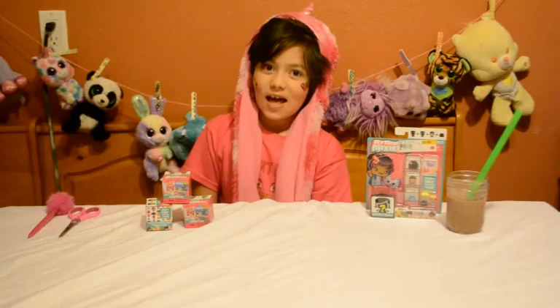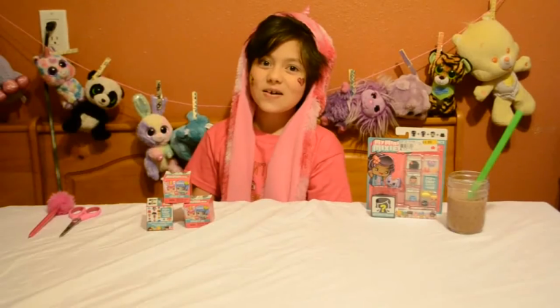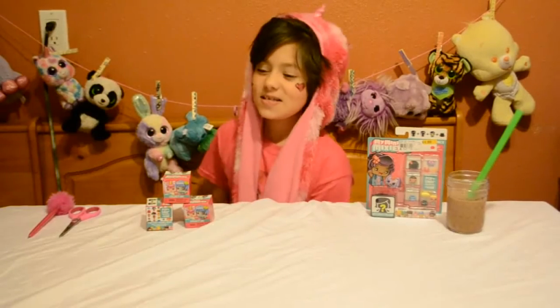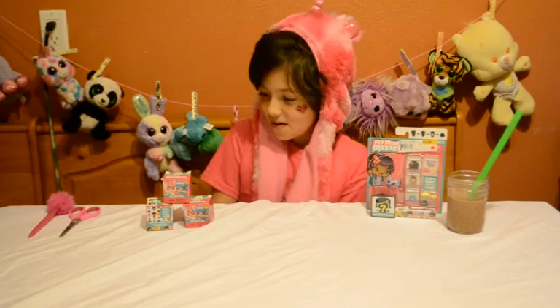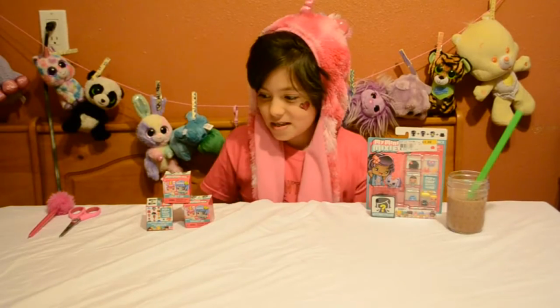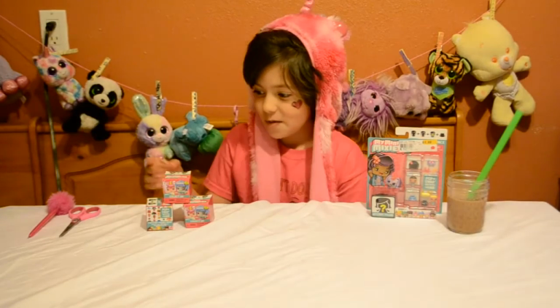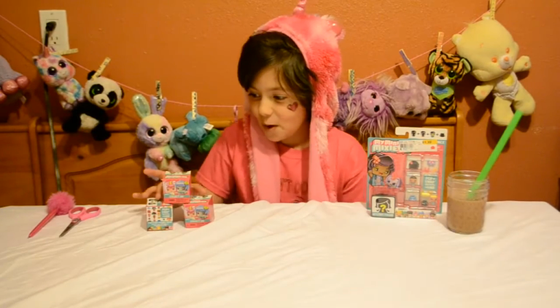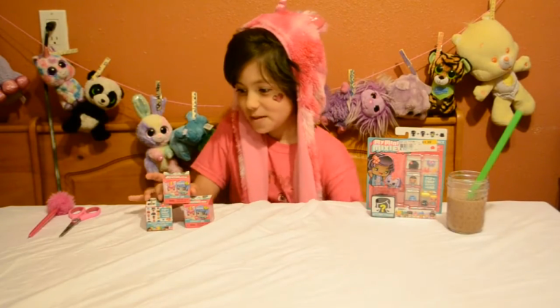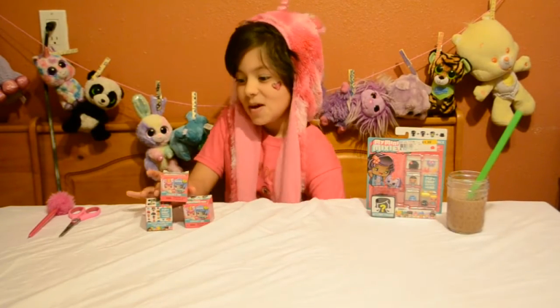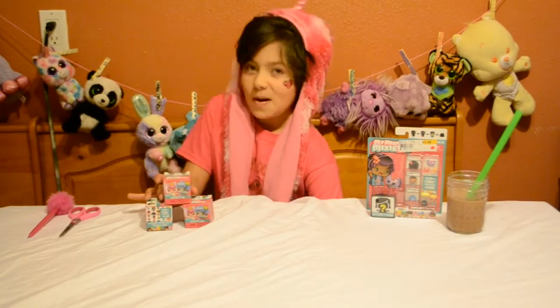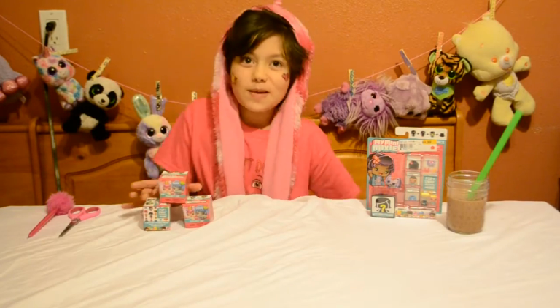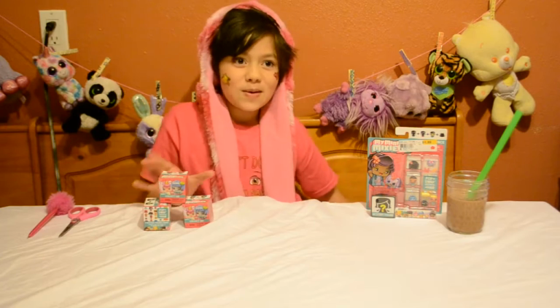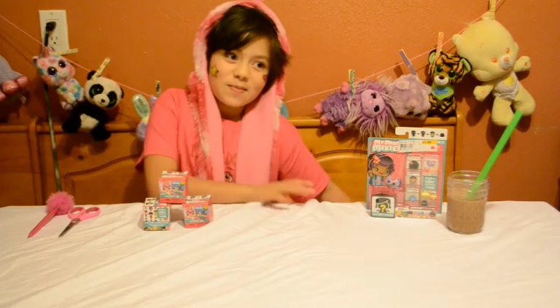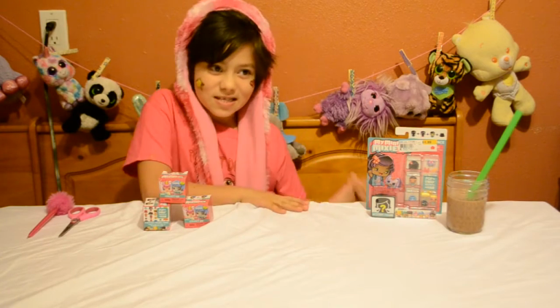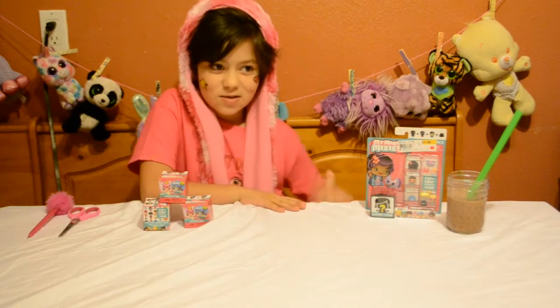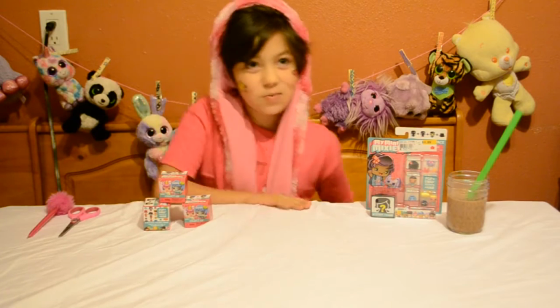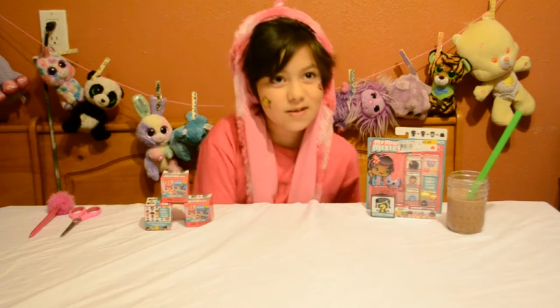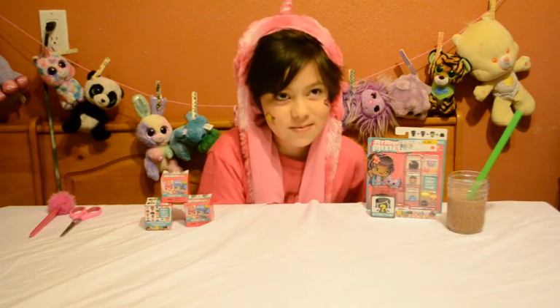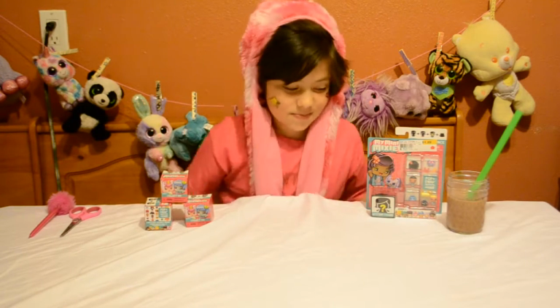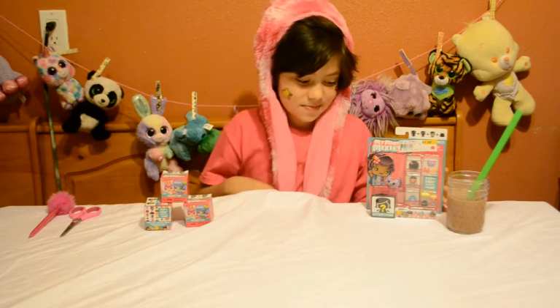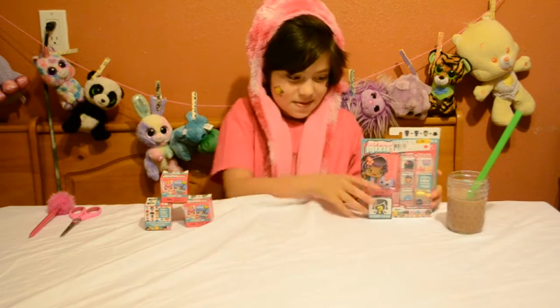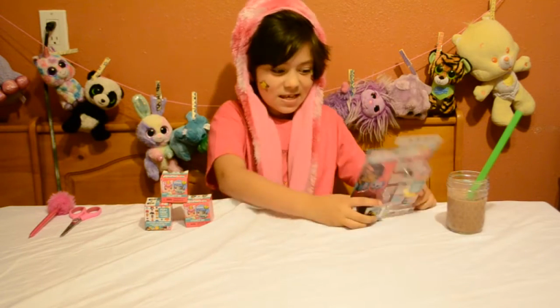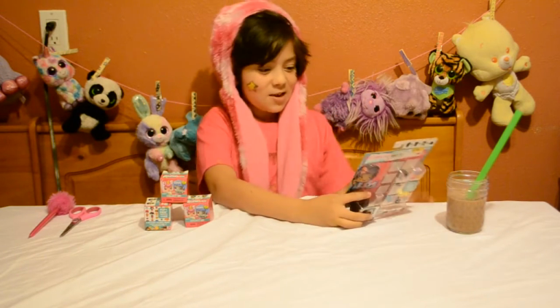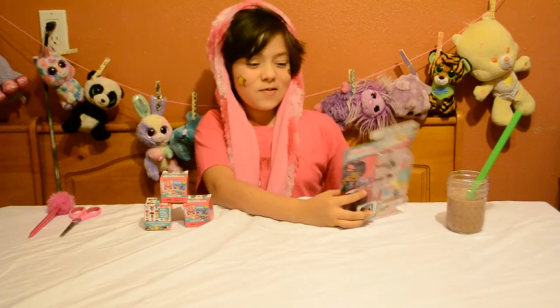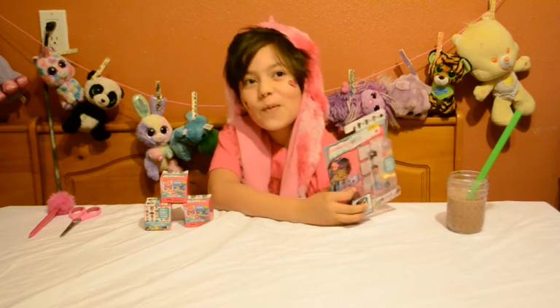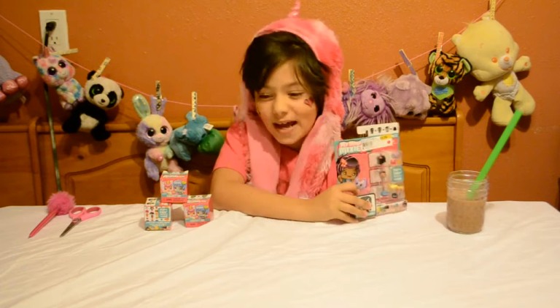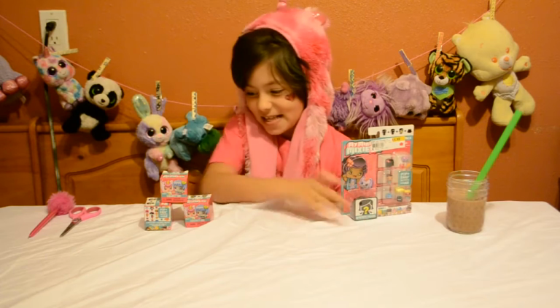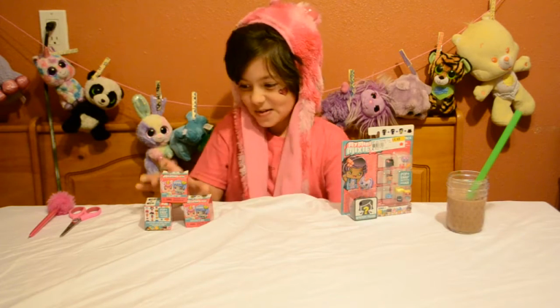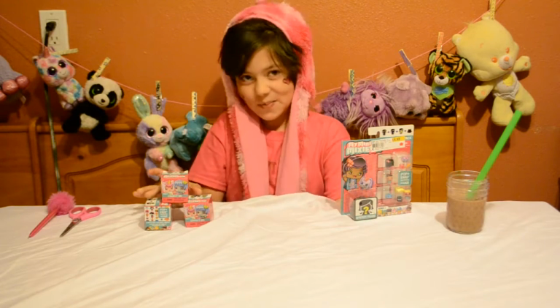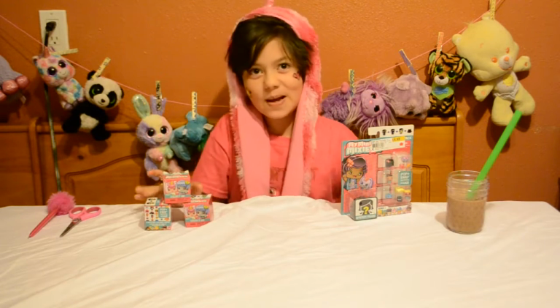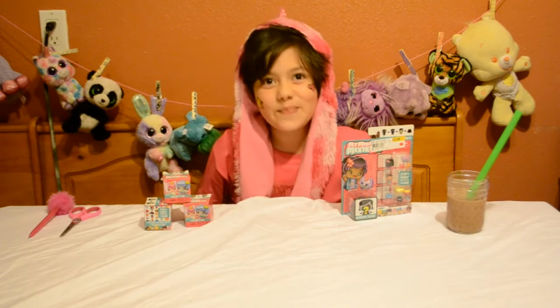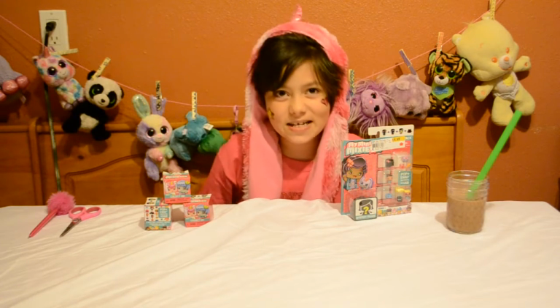Hello, it's Coco and today we'll be opening my Mini Mixi's Cubes. Here's a four pack and here are the blind bags.